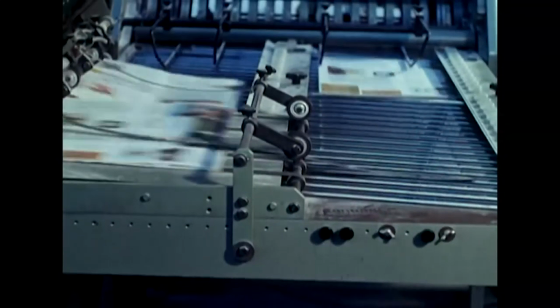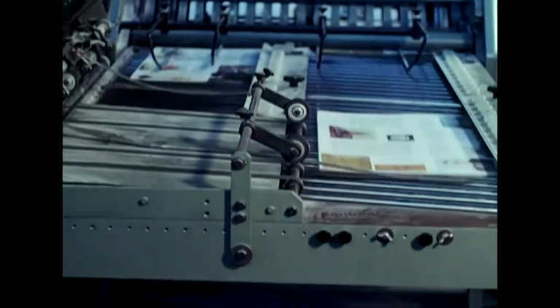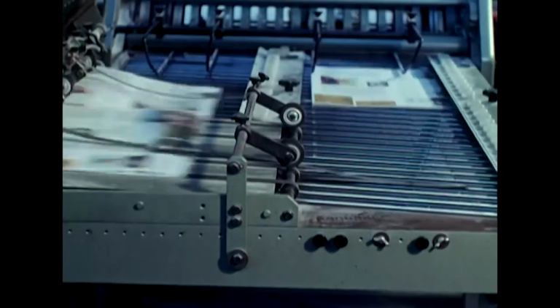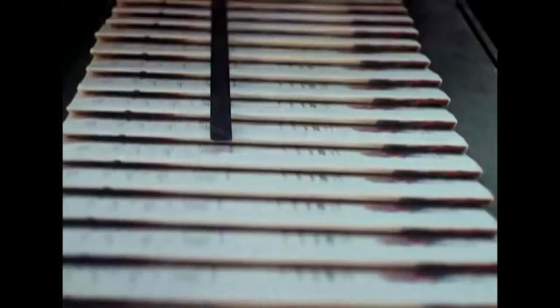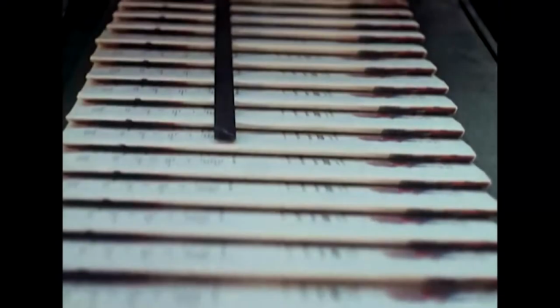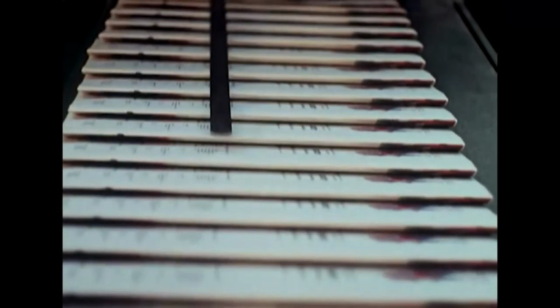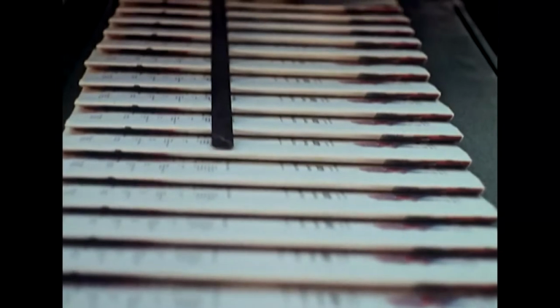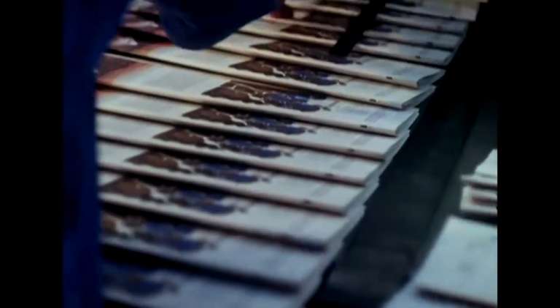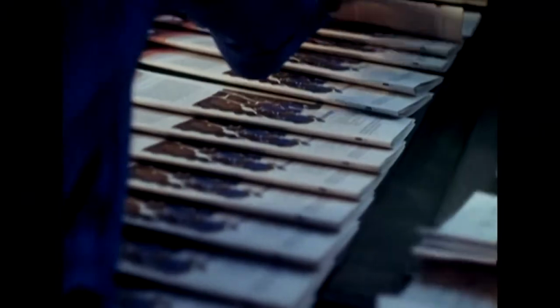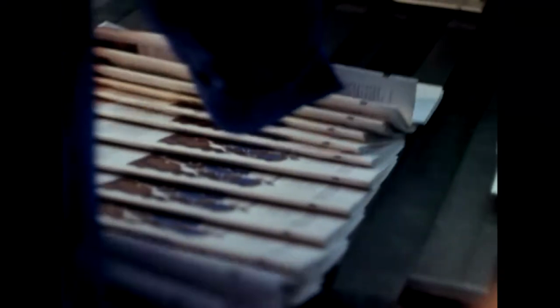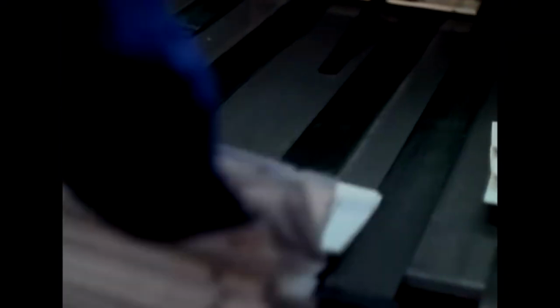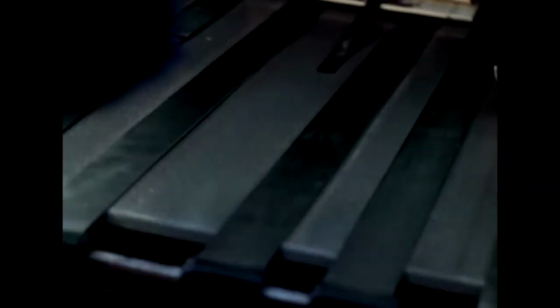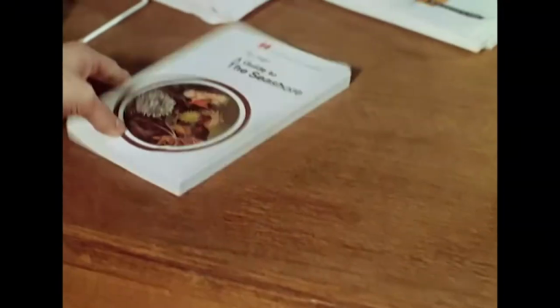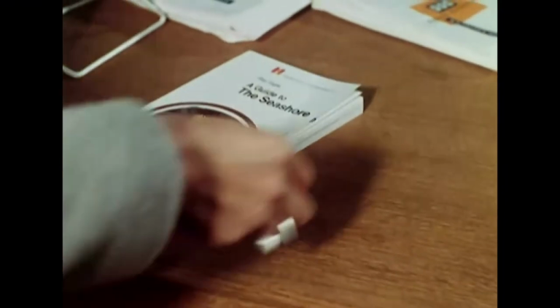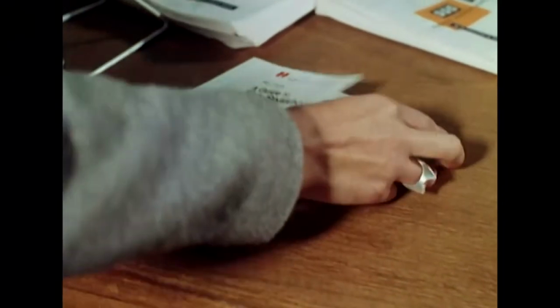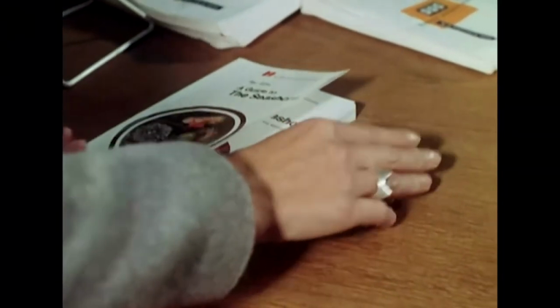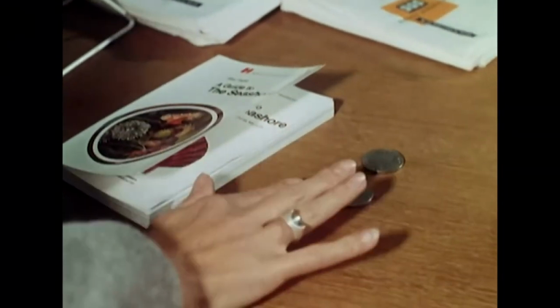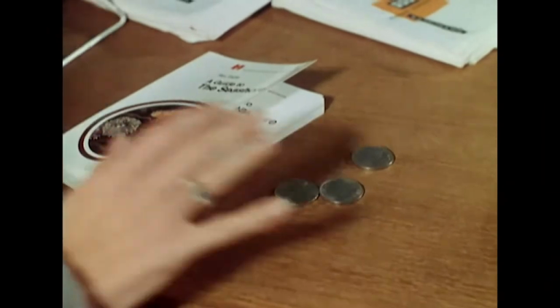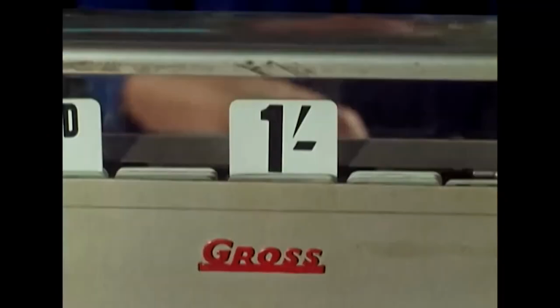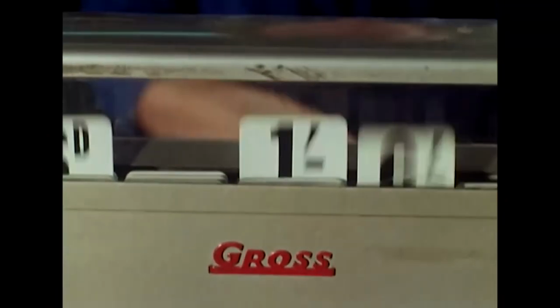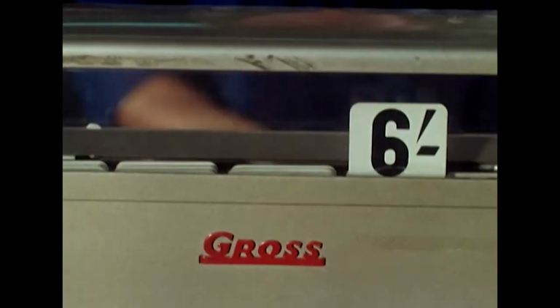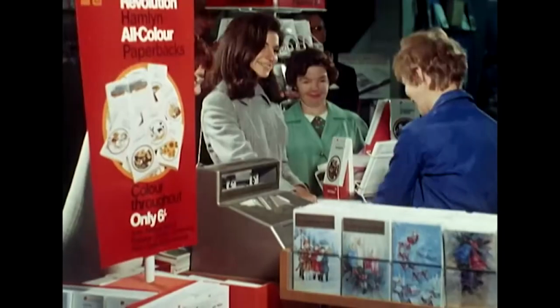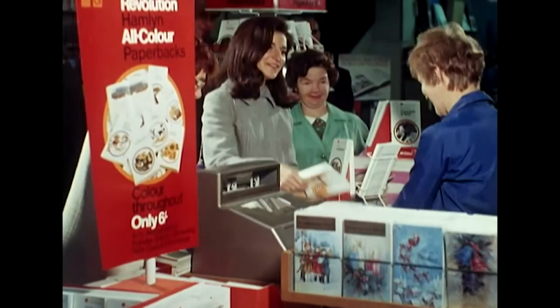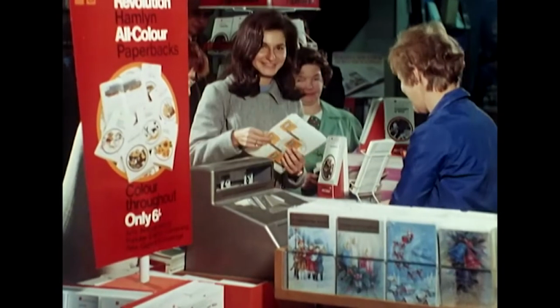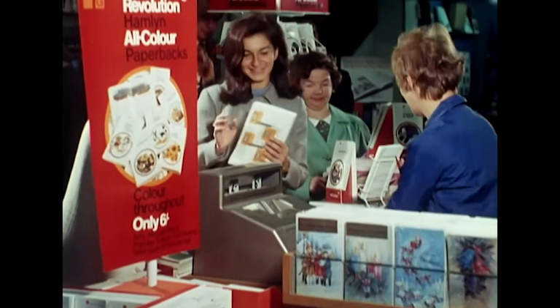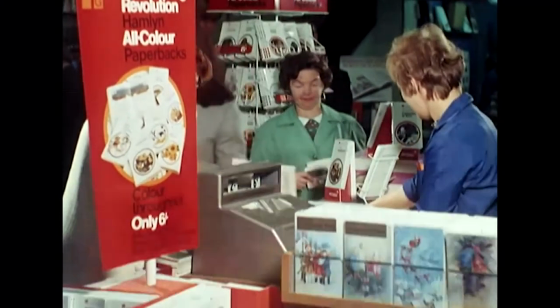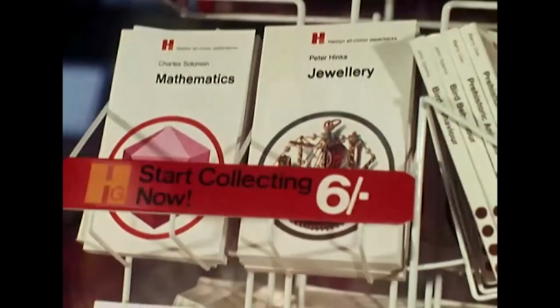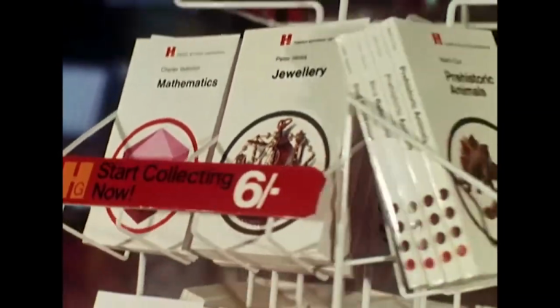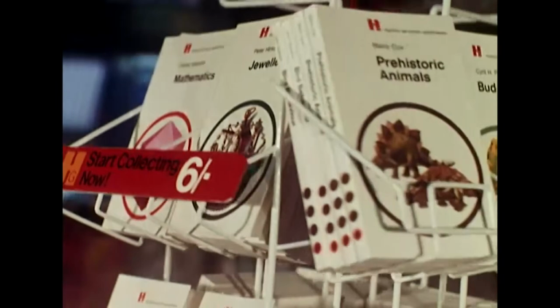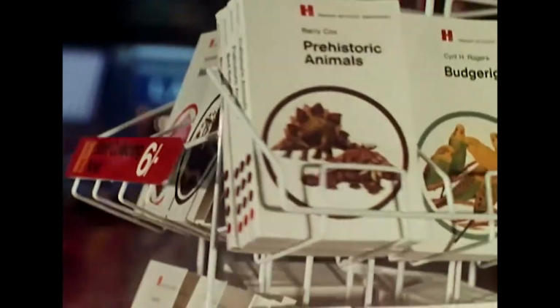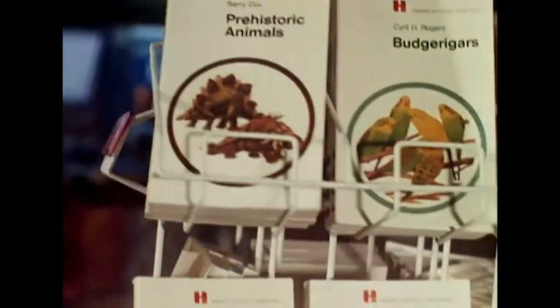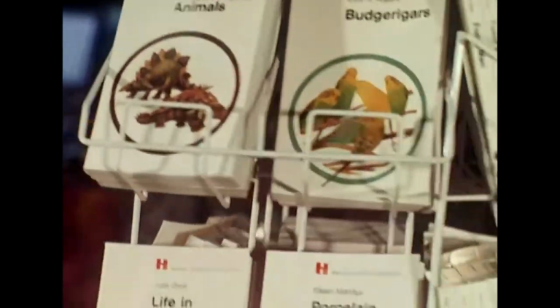But the remarkable thing, considering the work involved, is the price. They should find a ready market even in countries where six shillings means more than it does to most of us. Incidentally, advanced royalties have already earned nearly half a million pounds in foreign currency.